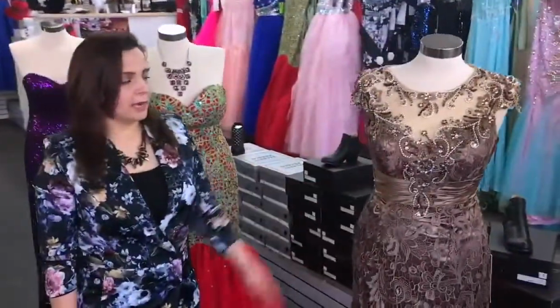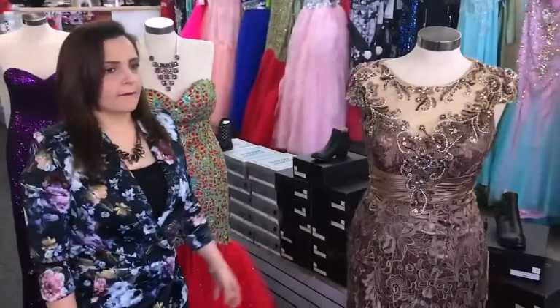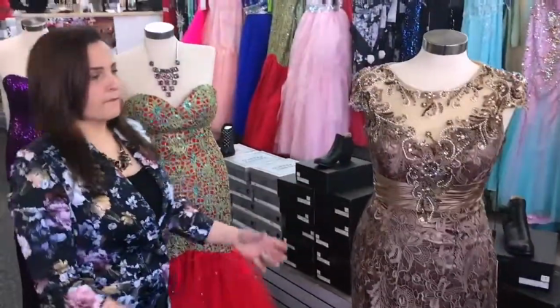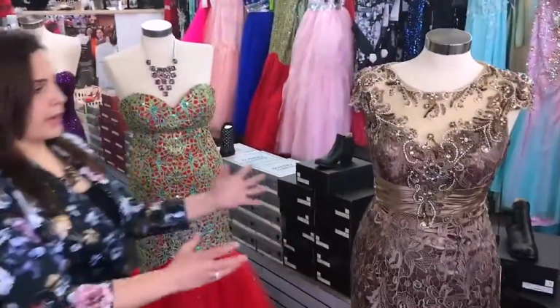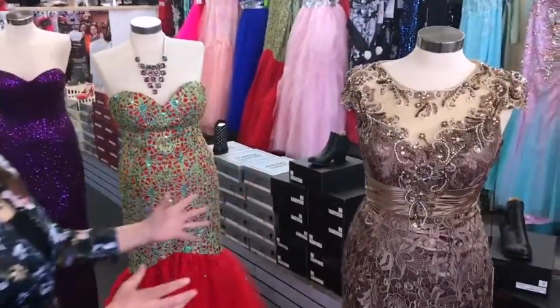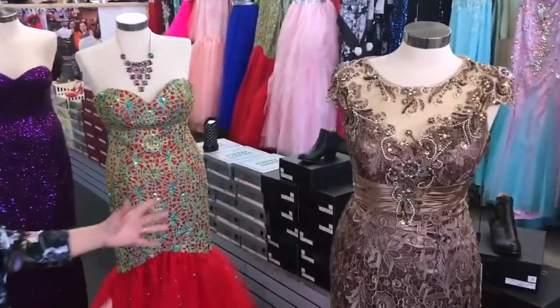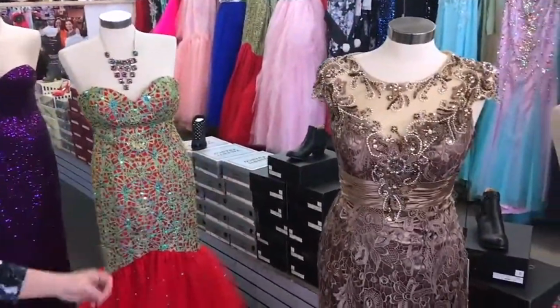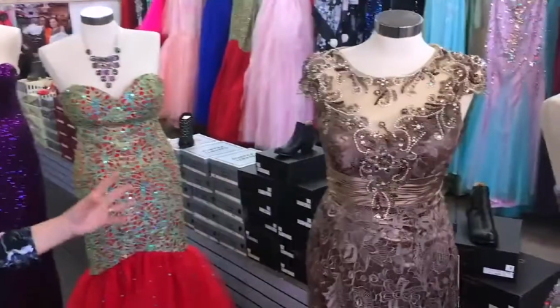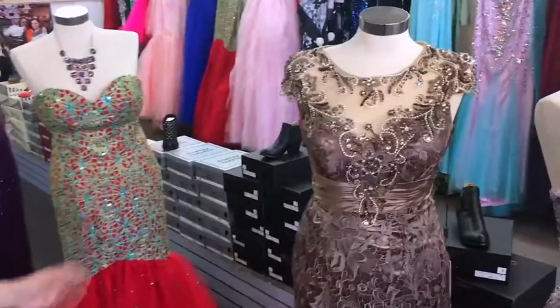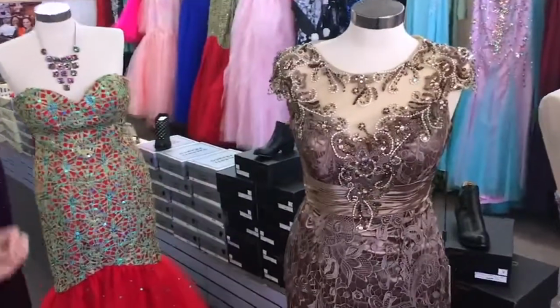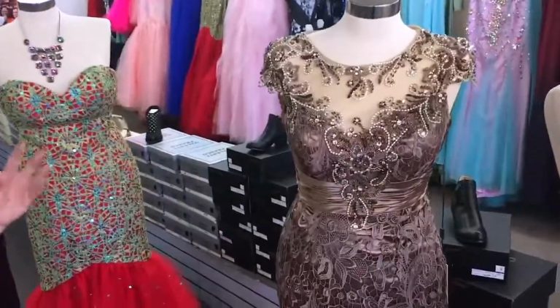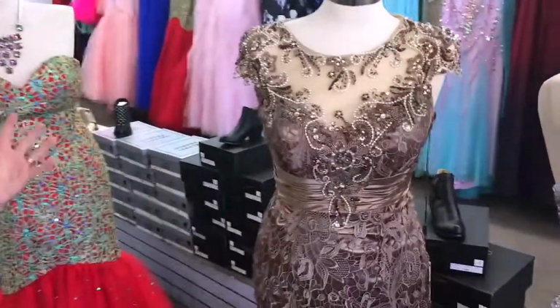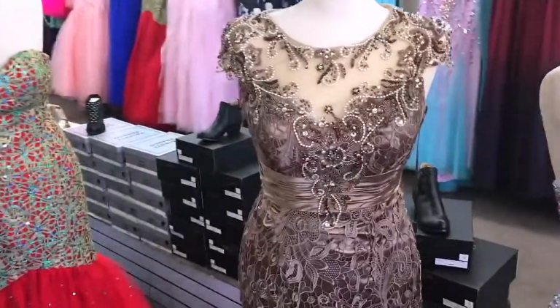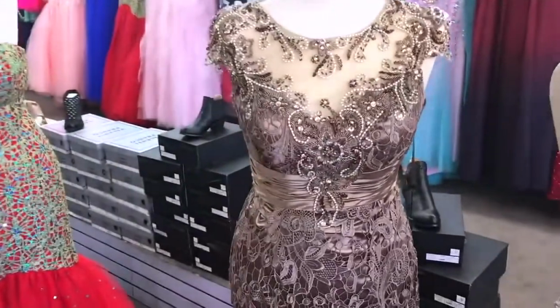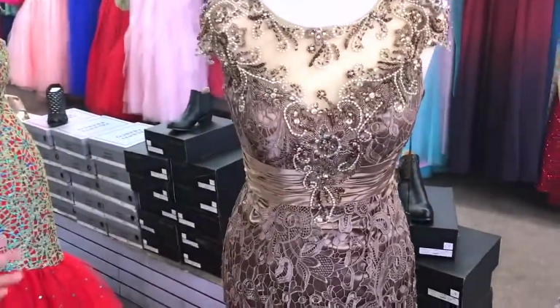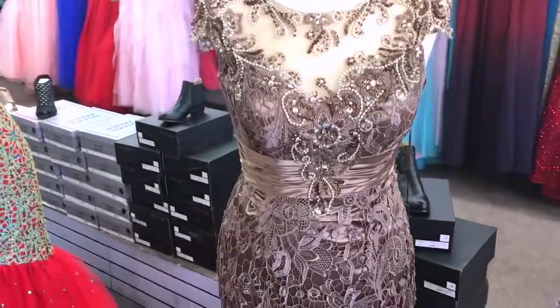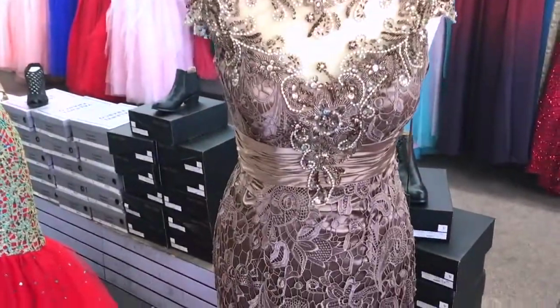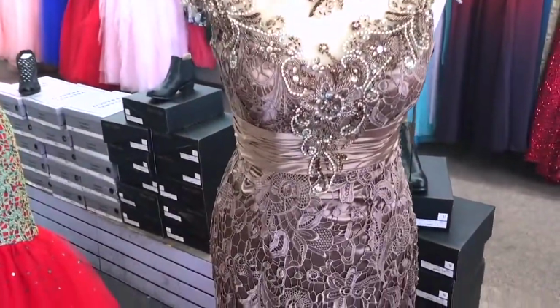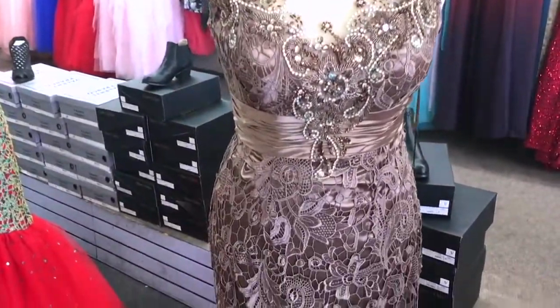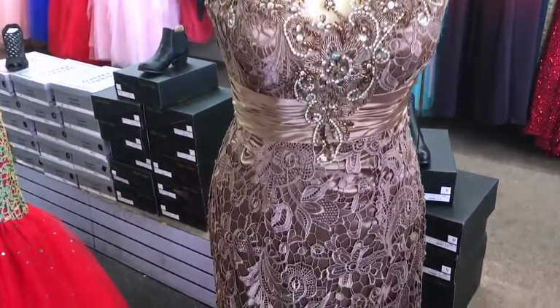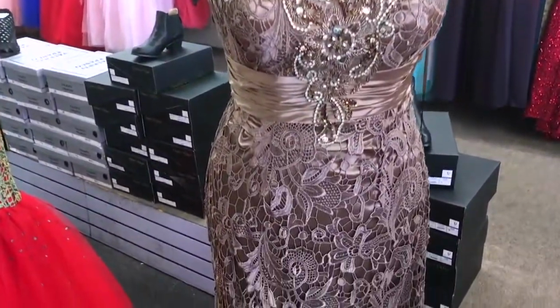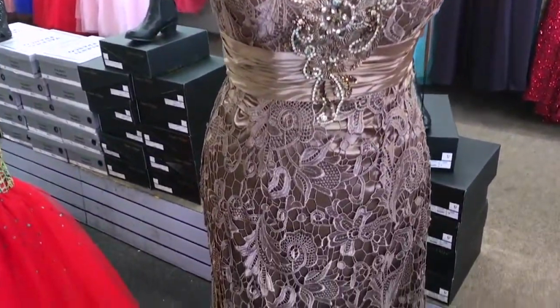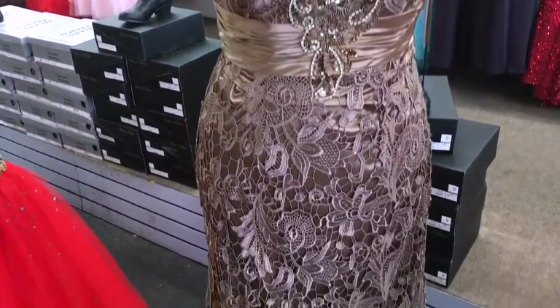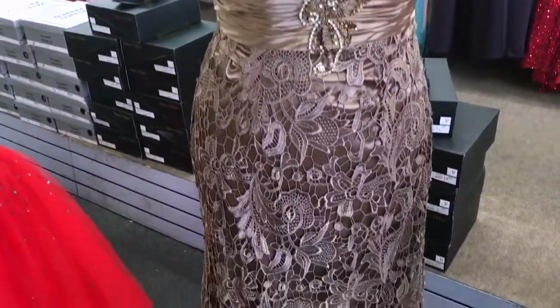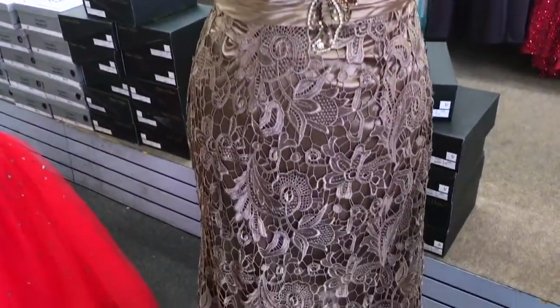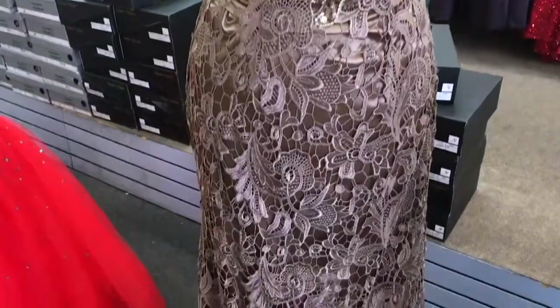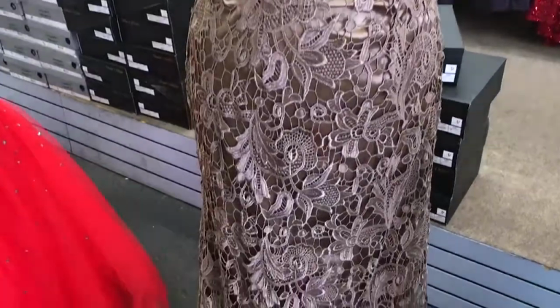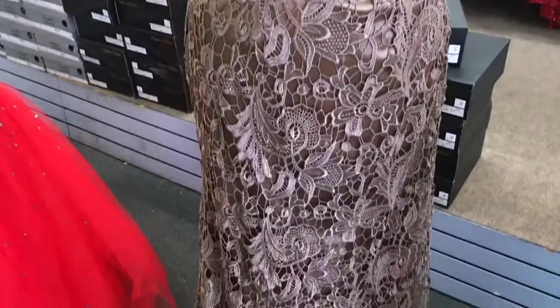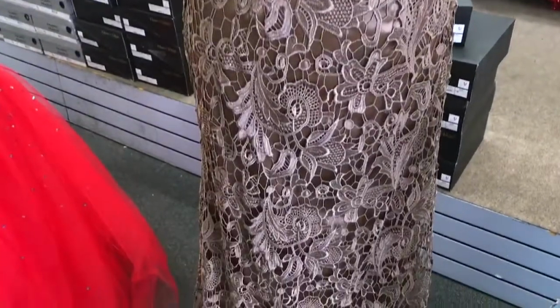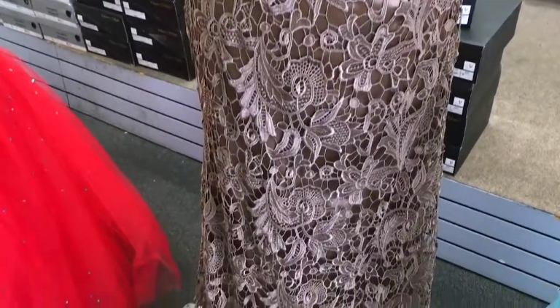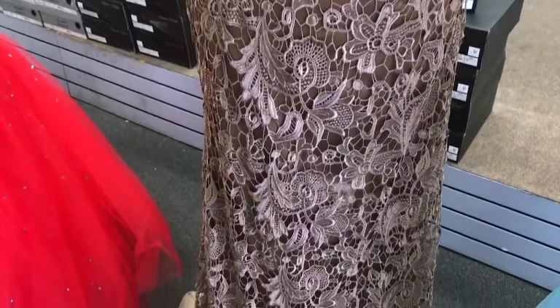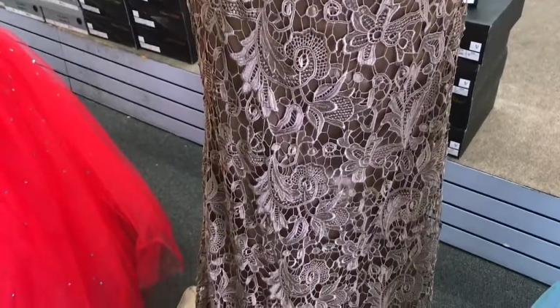Over here — very elegant, beautiful, nice color, different style. No one else is going to have this dress. Just you.